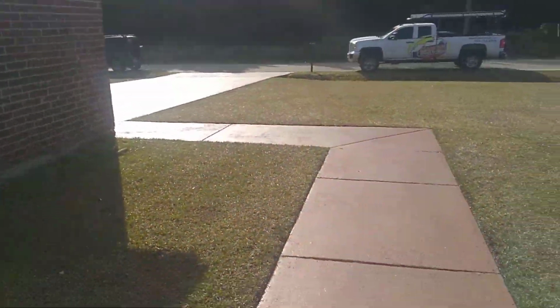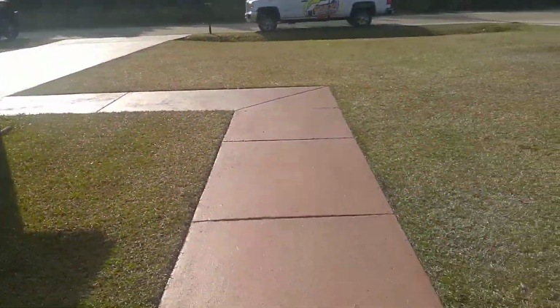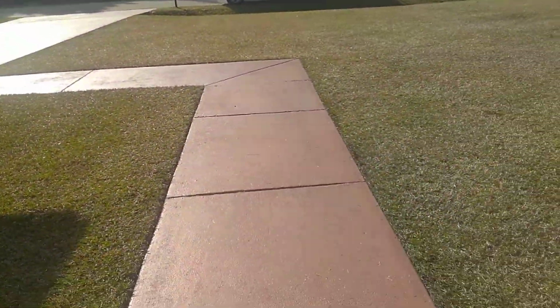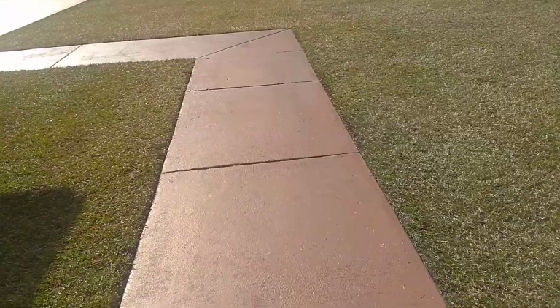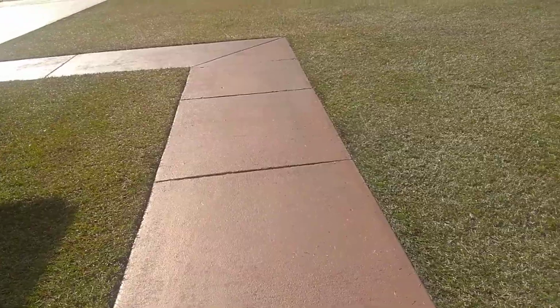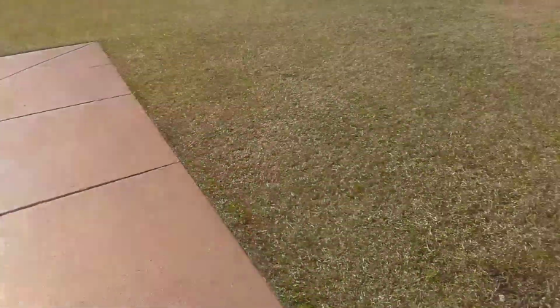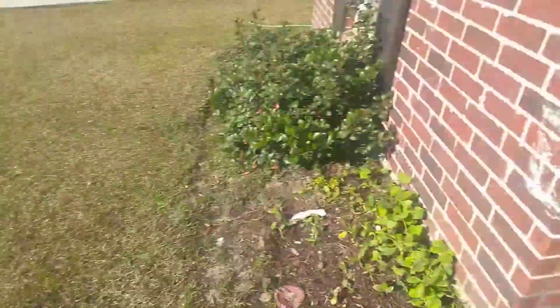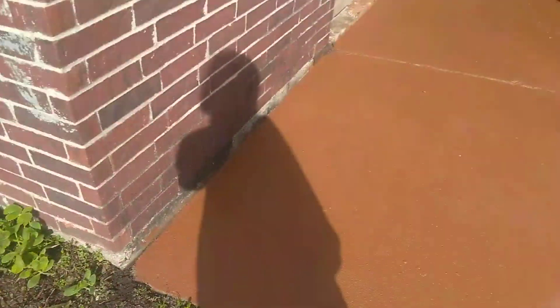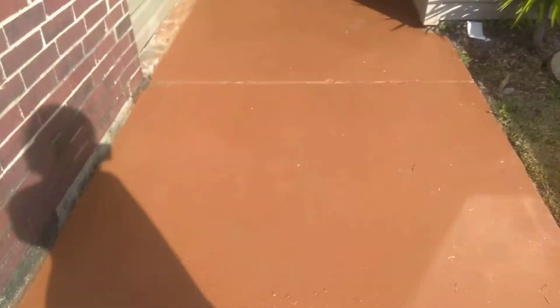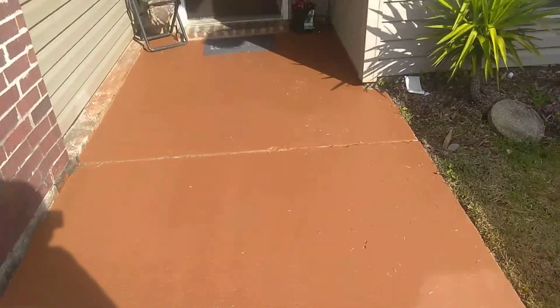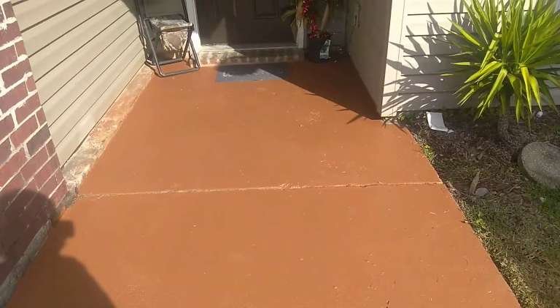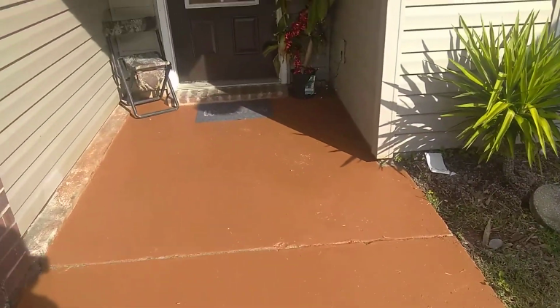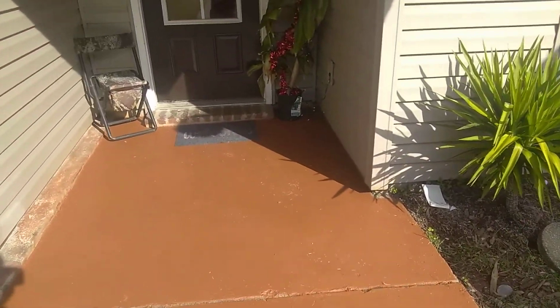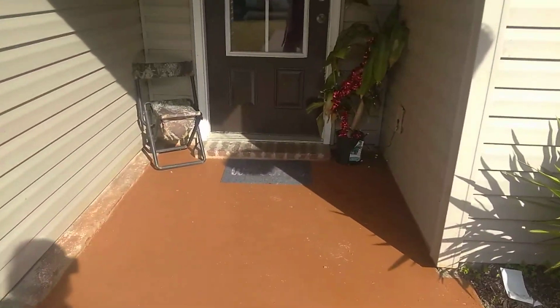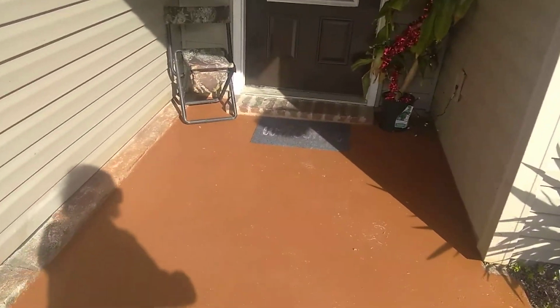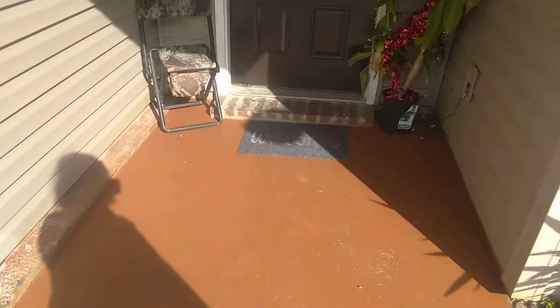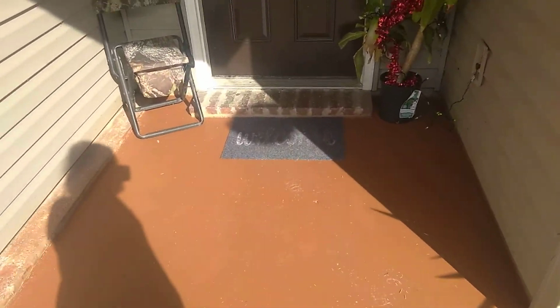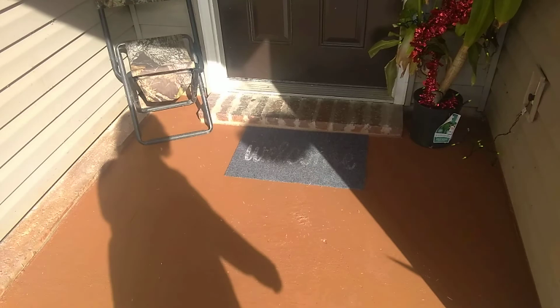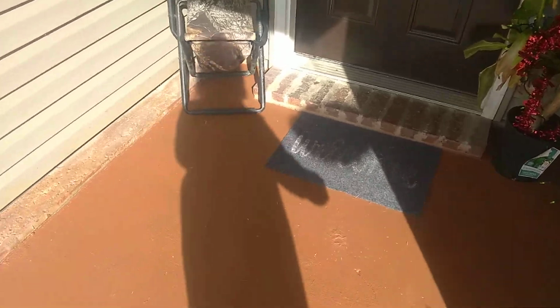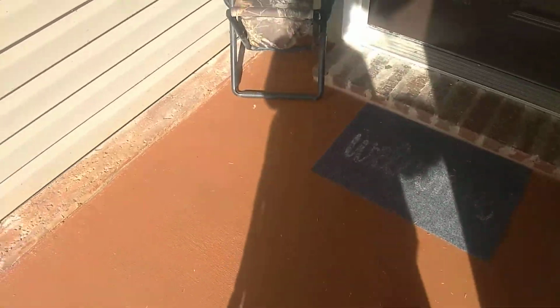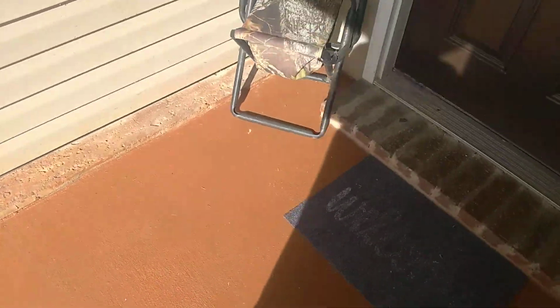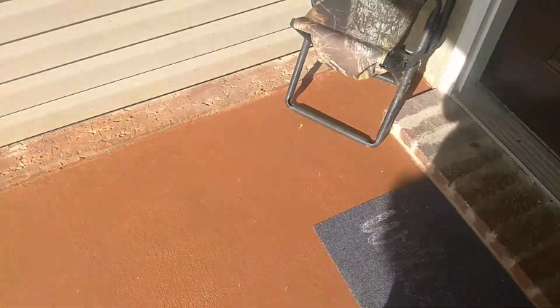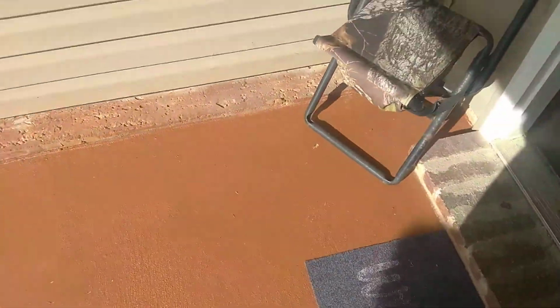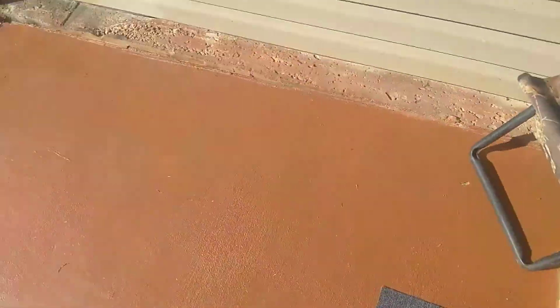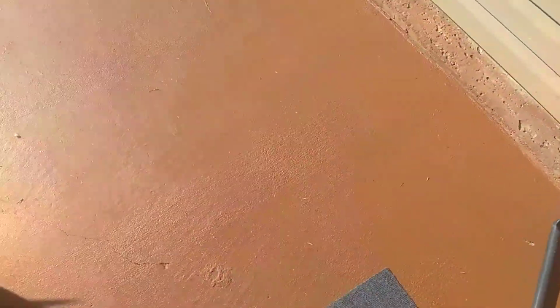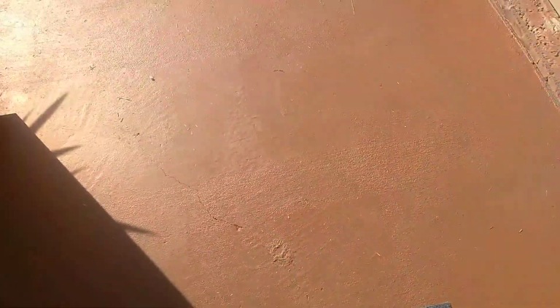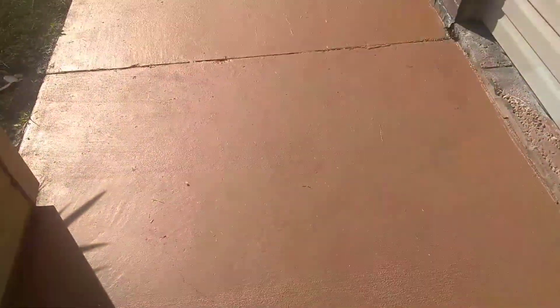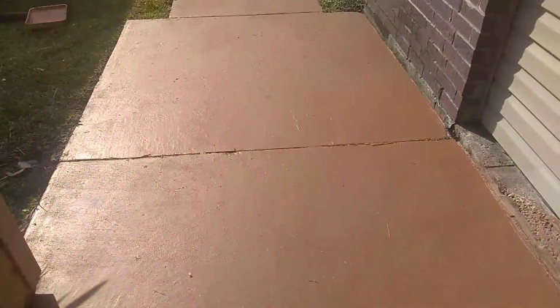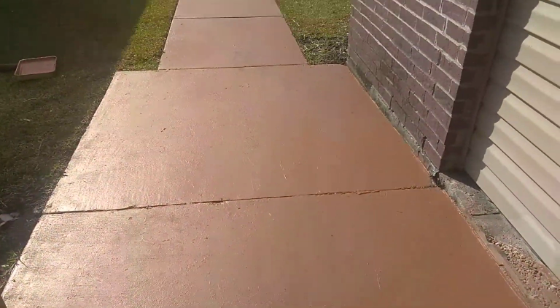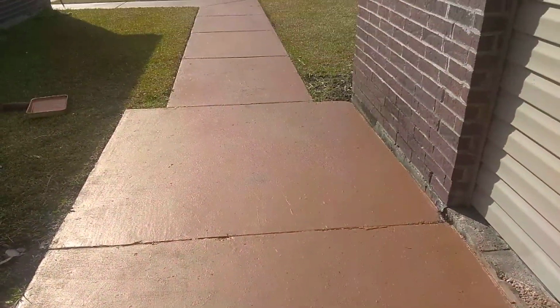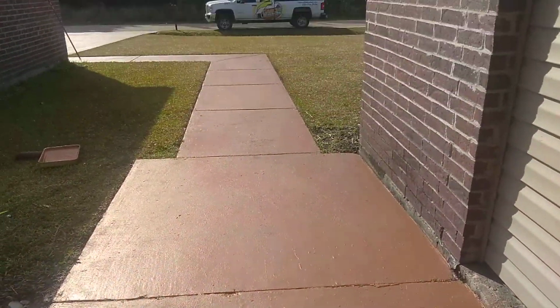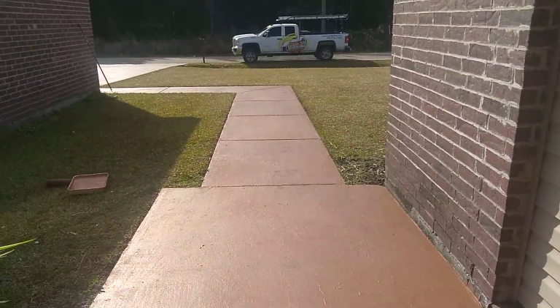Super, super happy with it. It needed about 24 hours to dry before we could park in the driveway, so we've been parking in the road. It's a milk chocolate brown — it does give off a copper look once you actually get it put down.